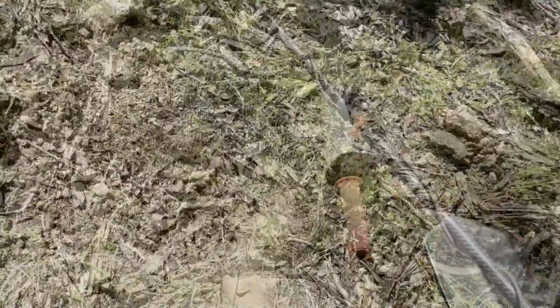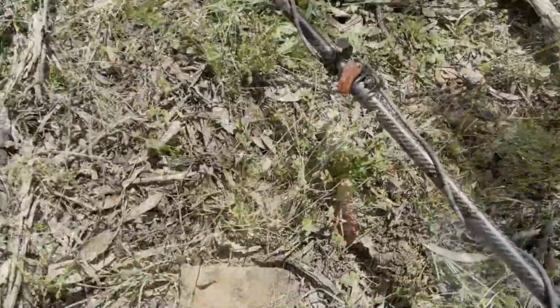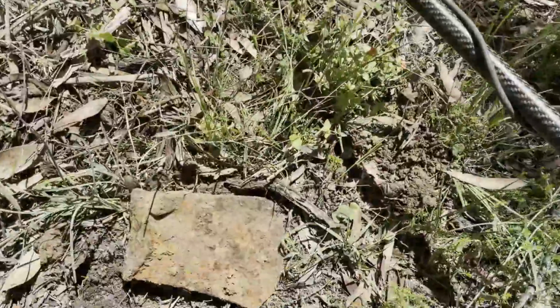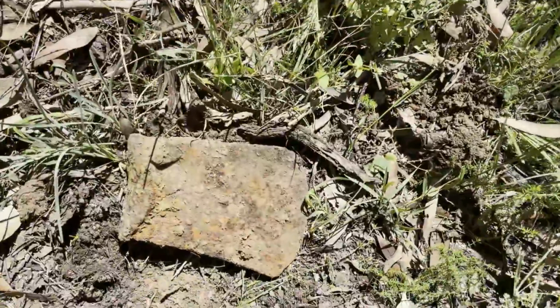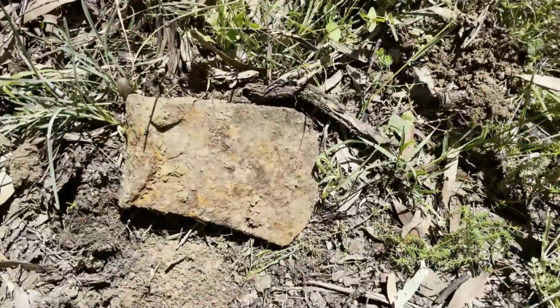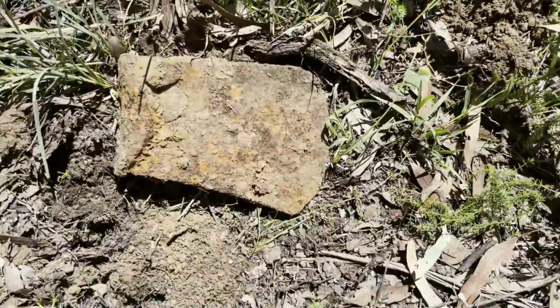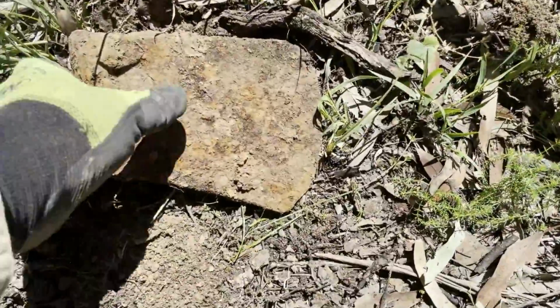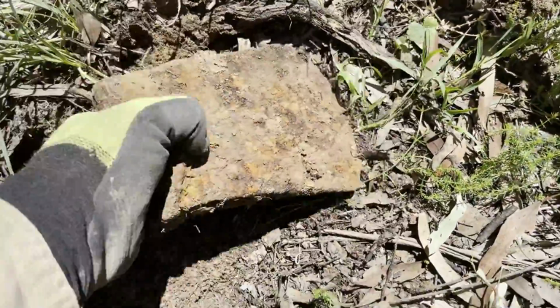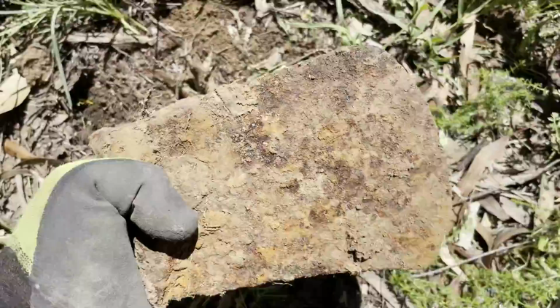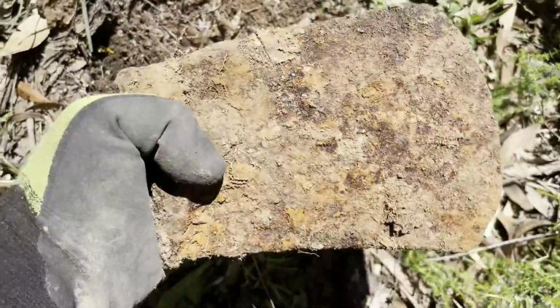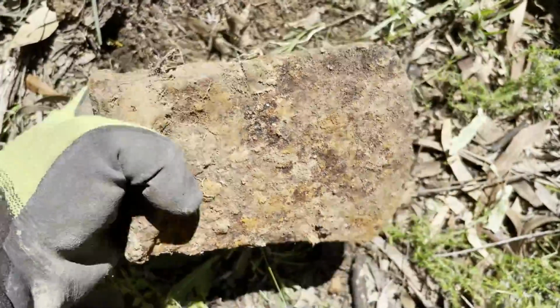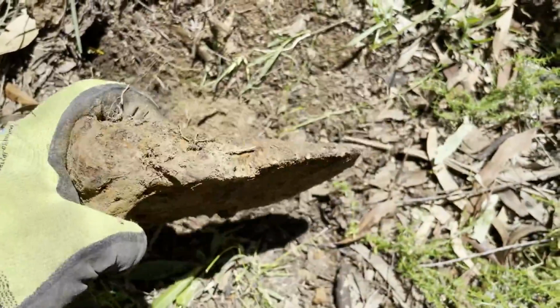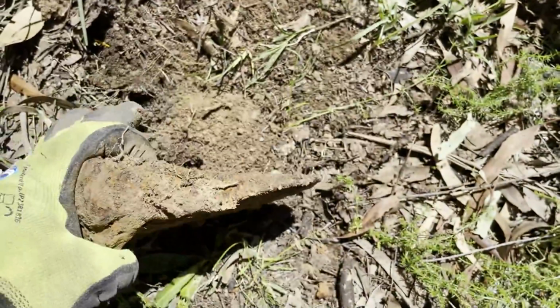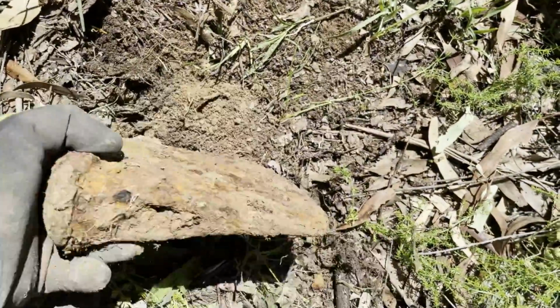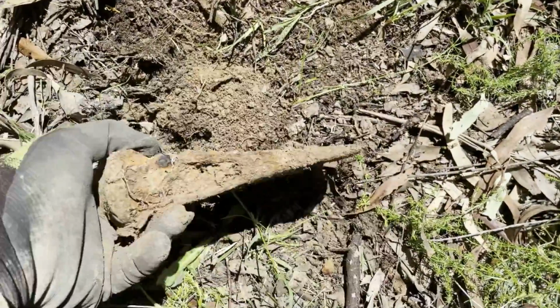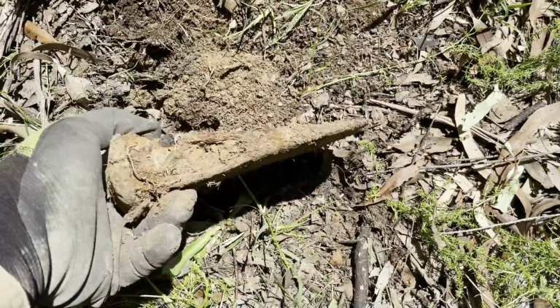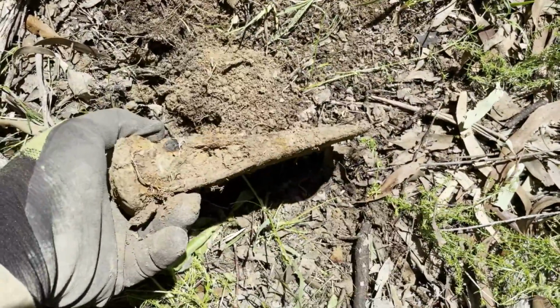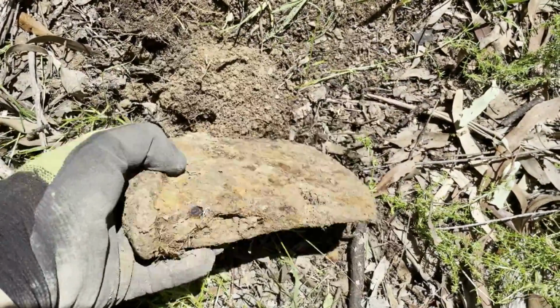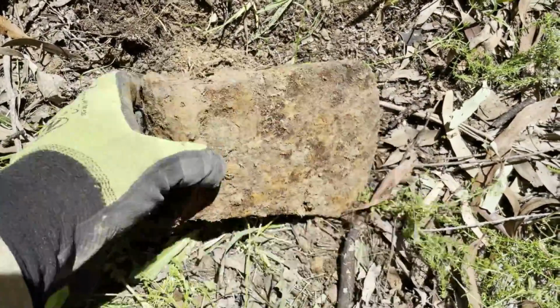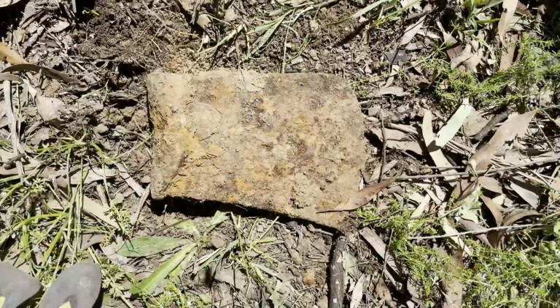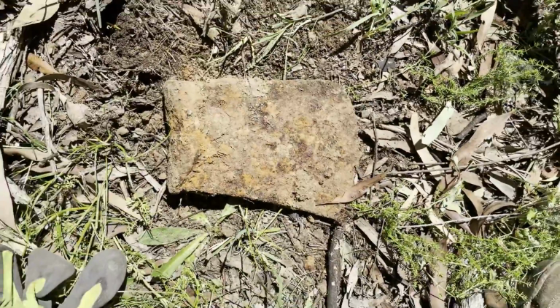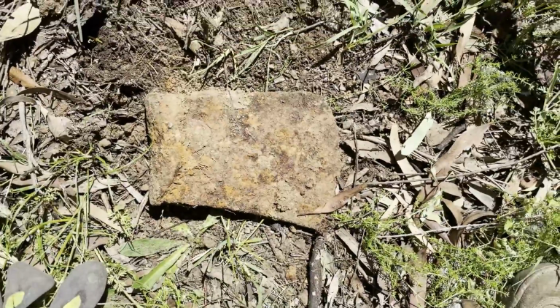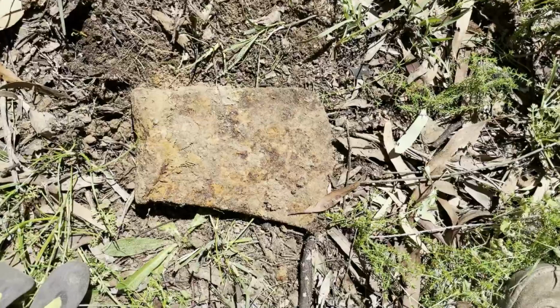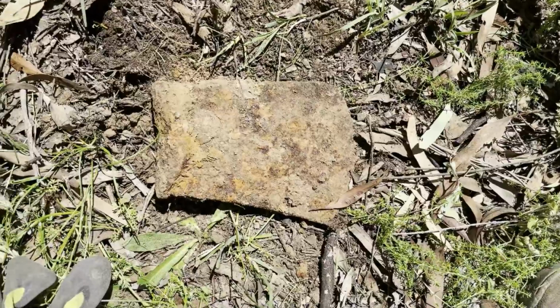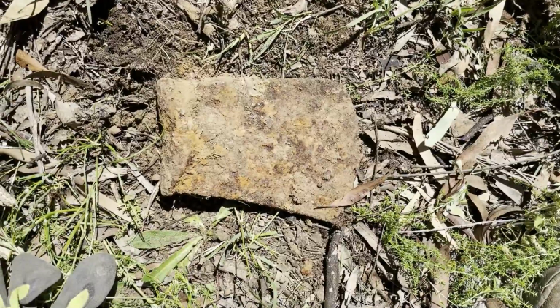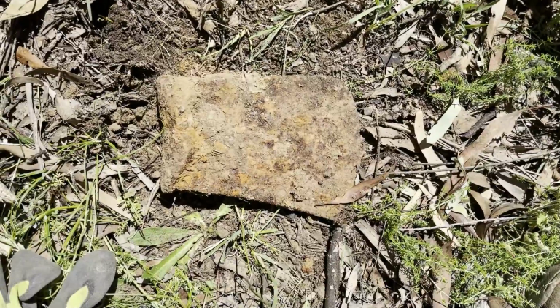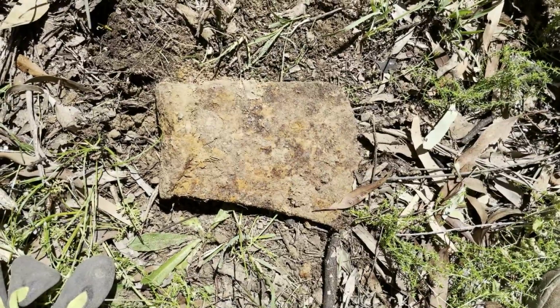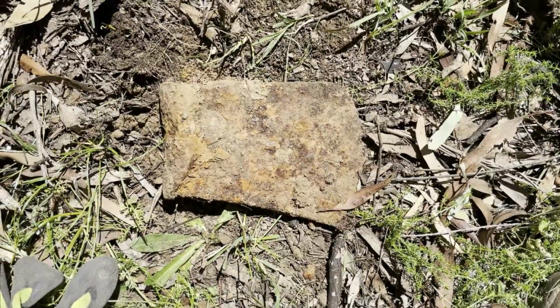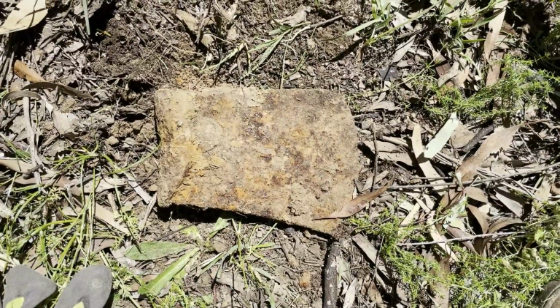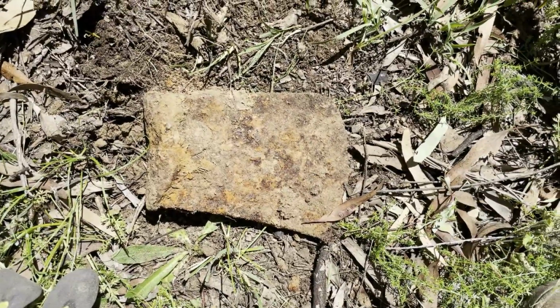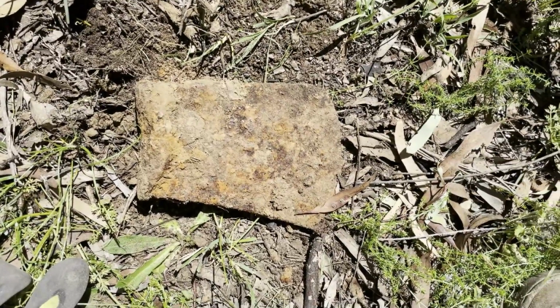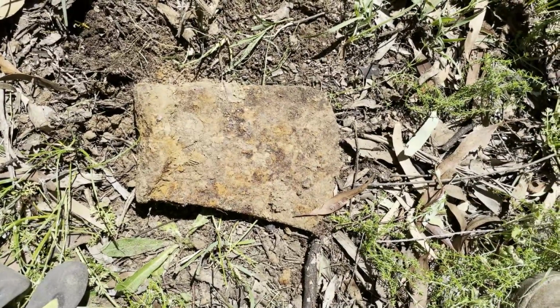I haven't found one of these in a while — it's normally a staple of mine — but it's an axe head. It's probably even able to be cleaned up and reused, it's not in bad nick.